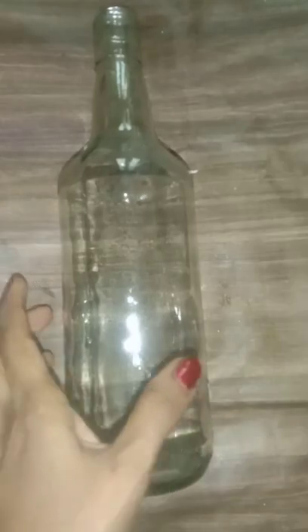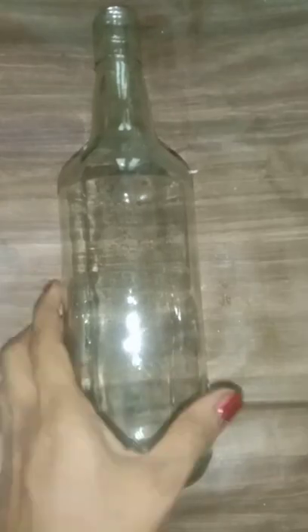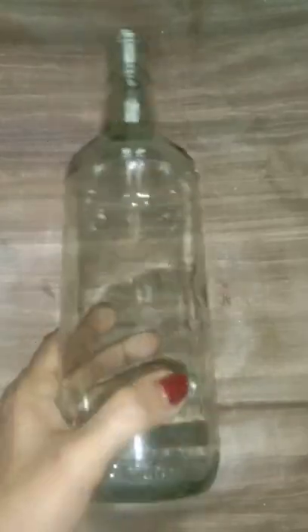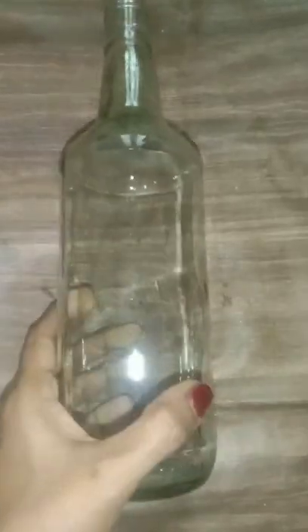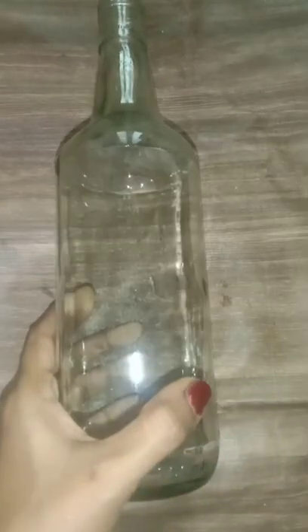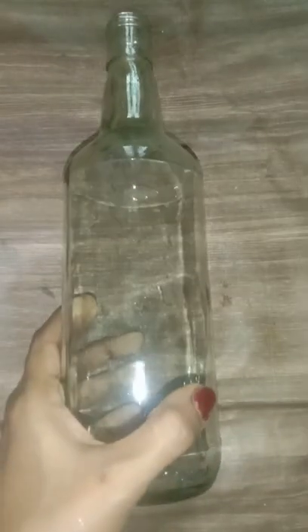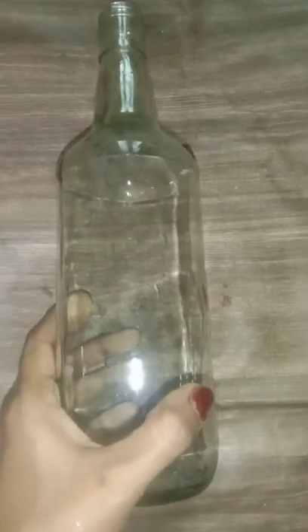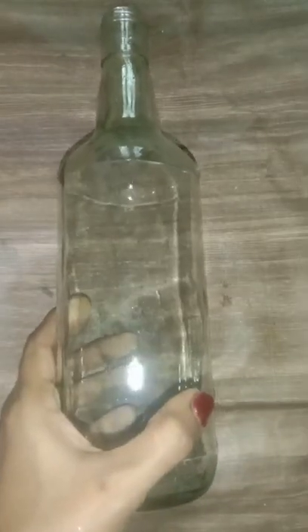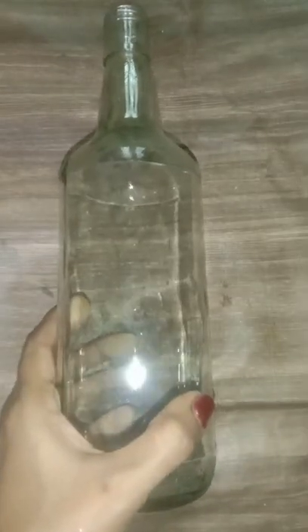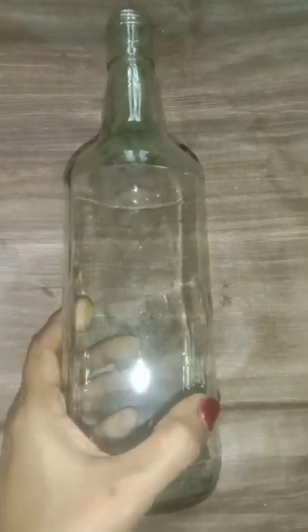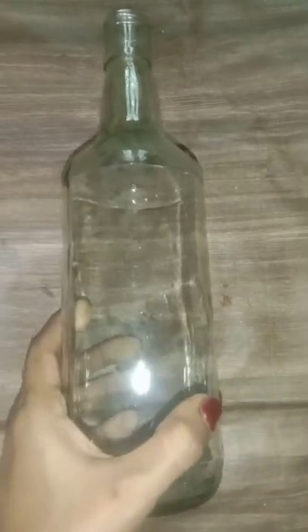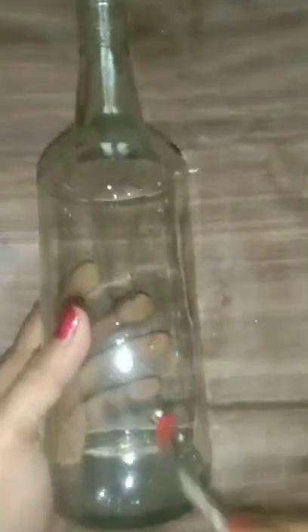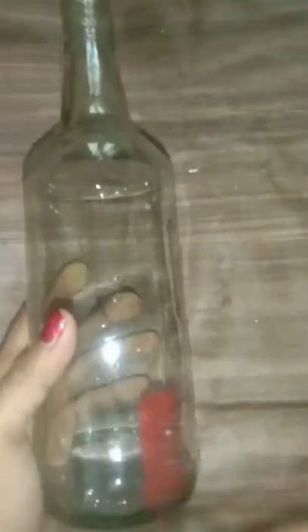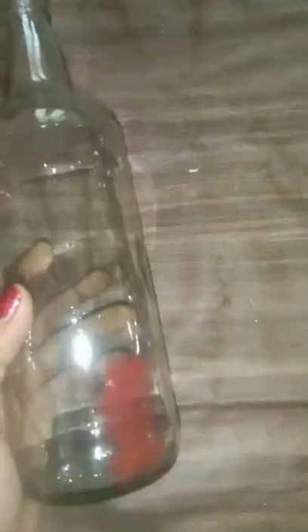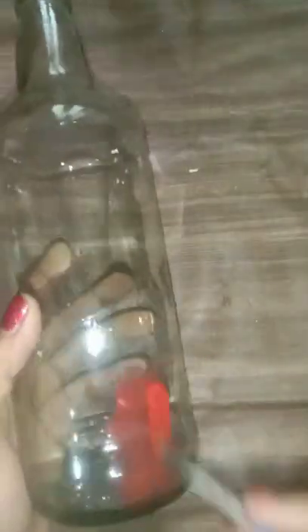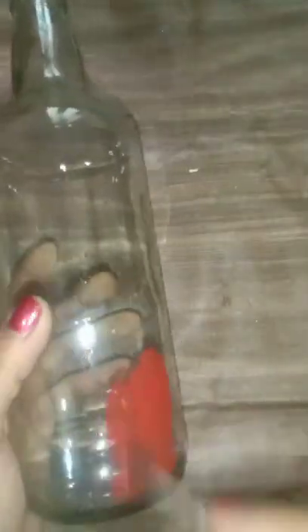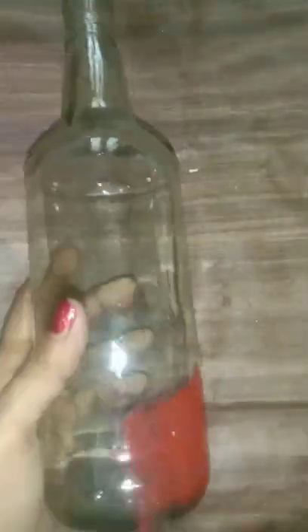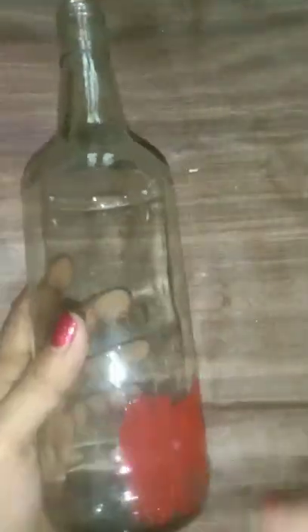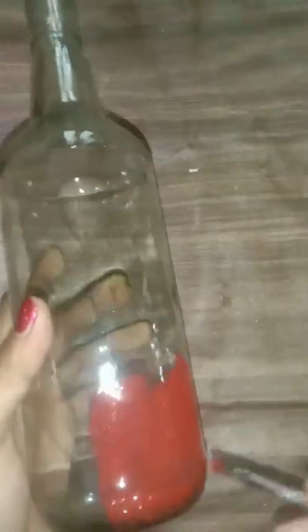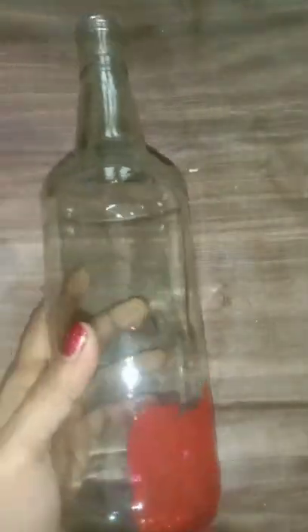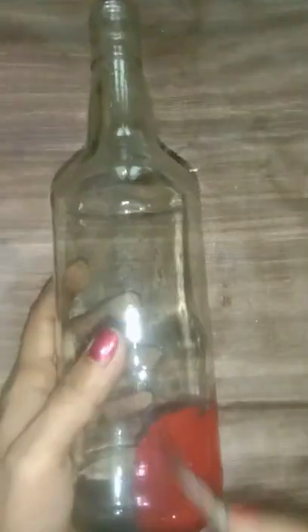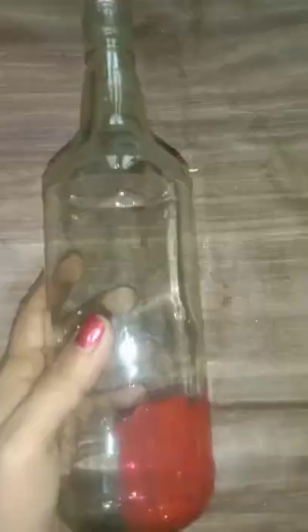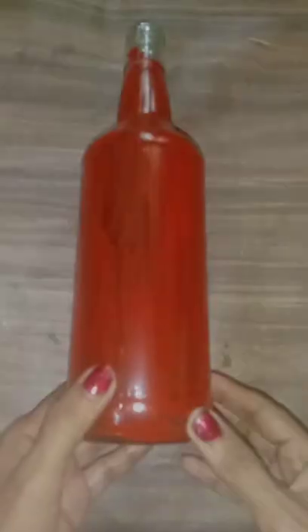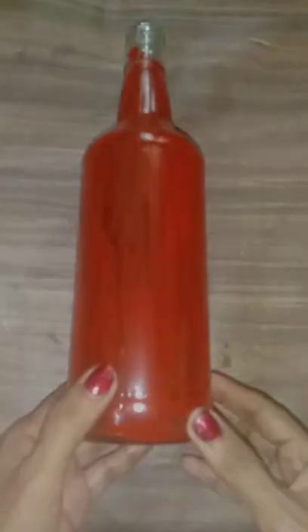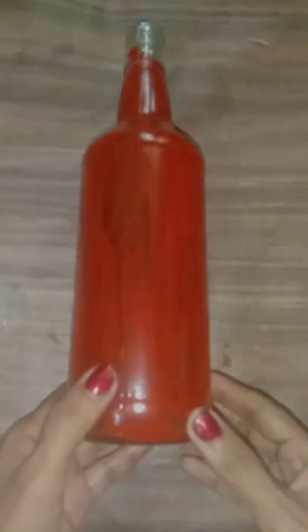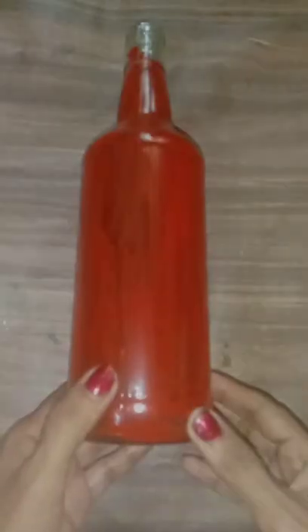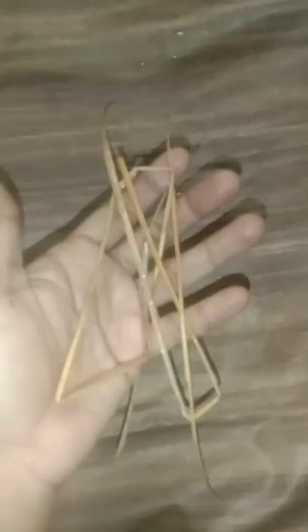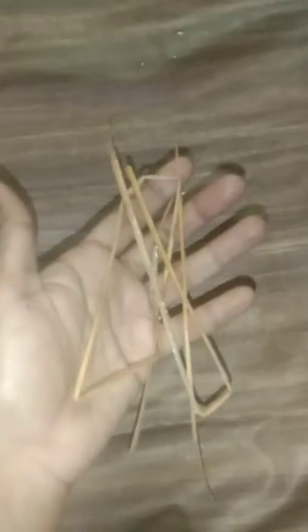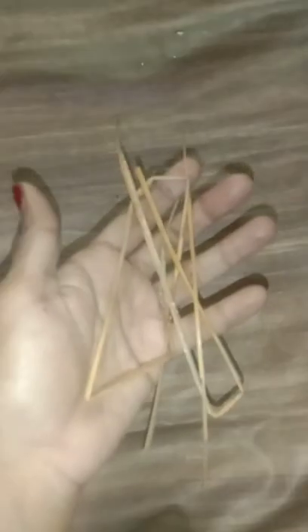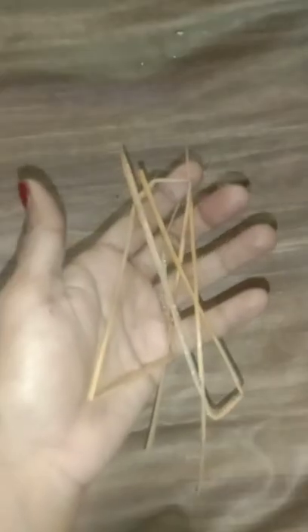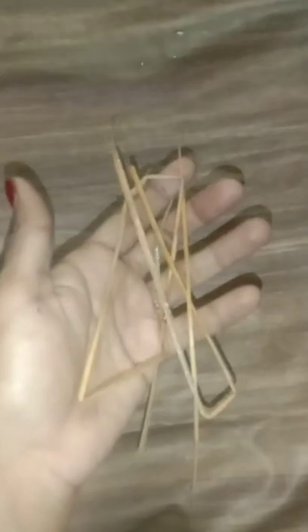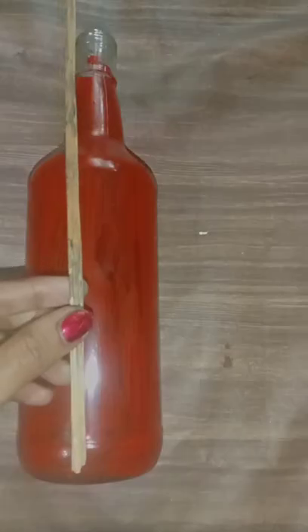Hello Friends! Welcome to my channel! This video is going to be about cleaning and painting a bottle. I am going to clean the bottle and put 2 bottles in here.